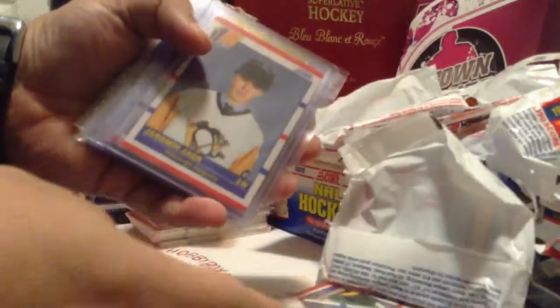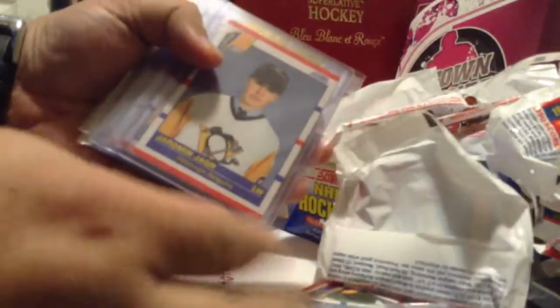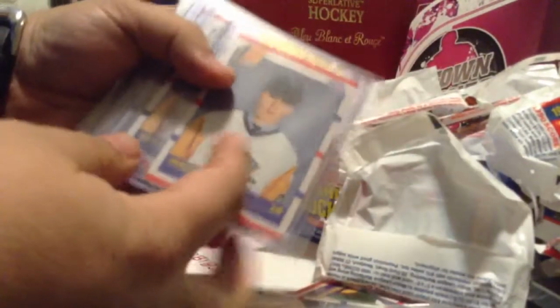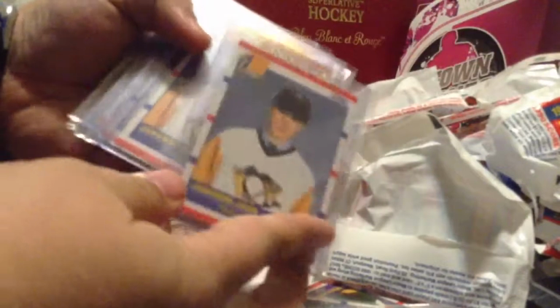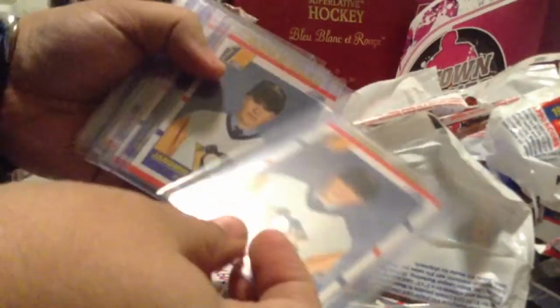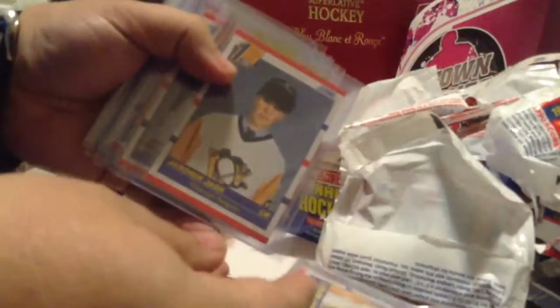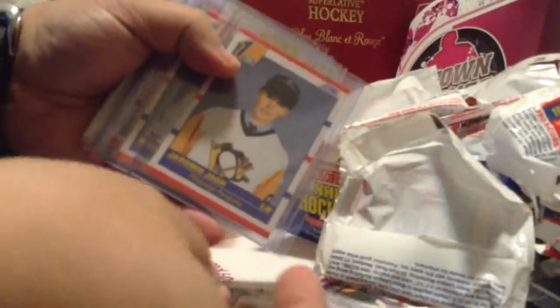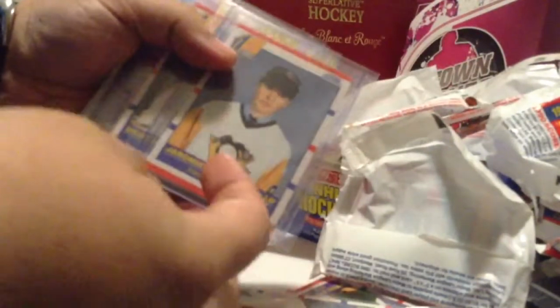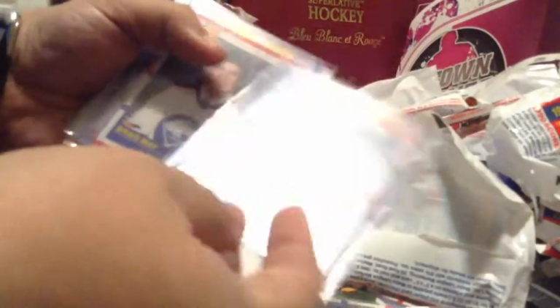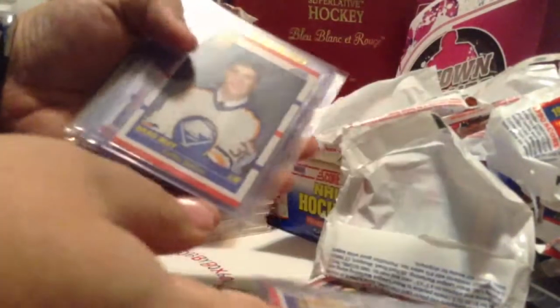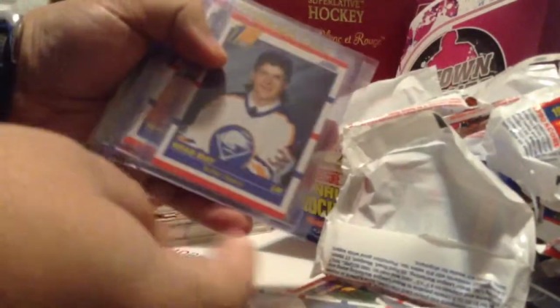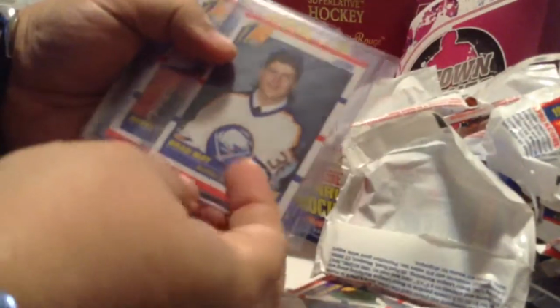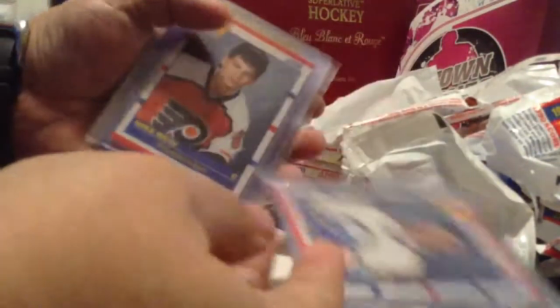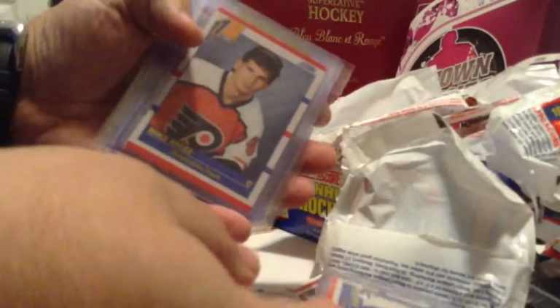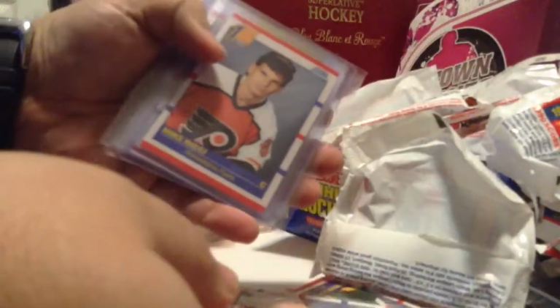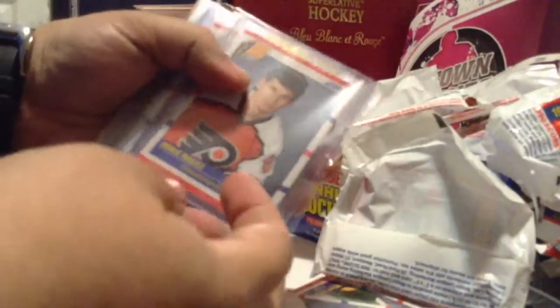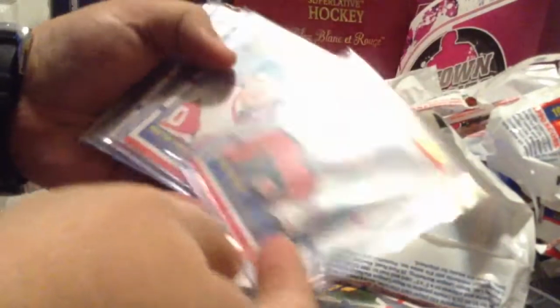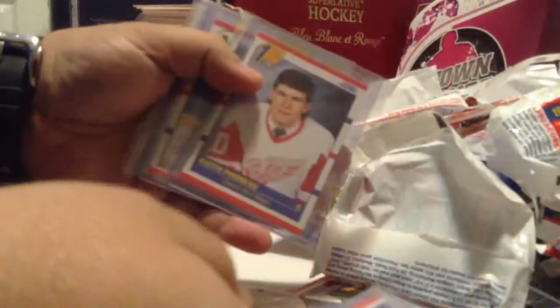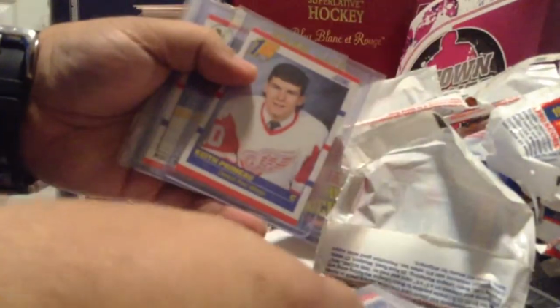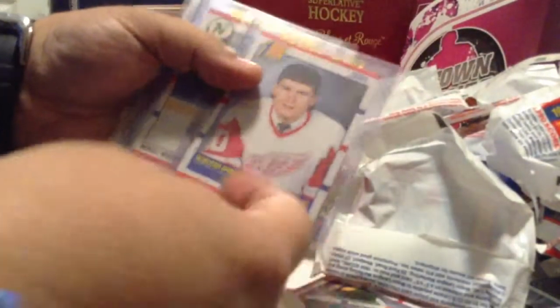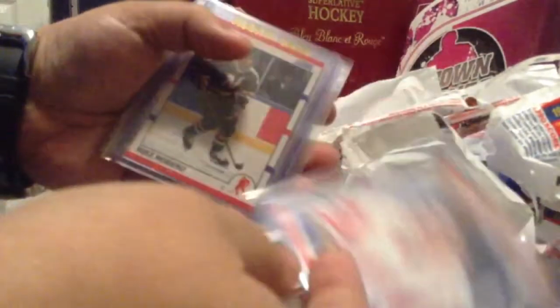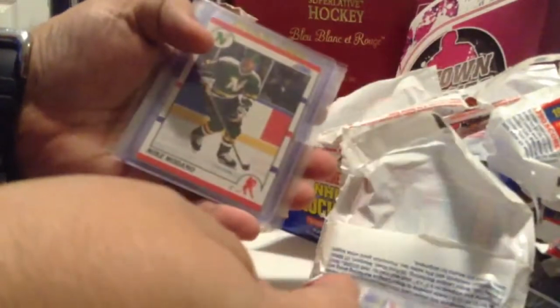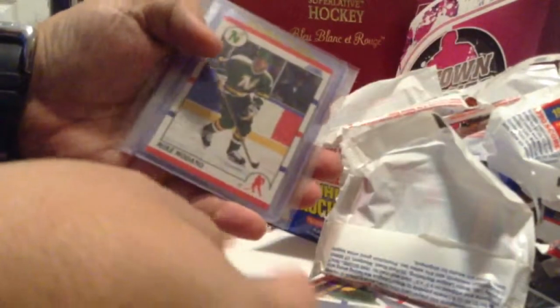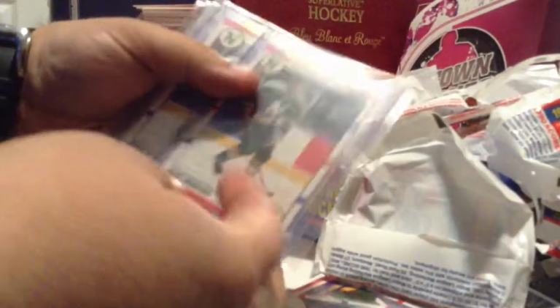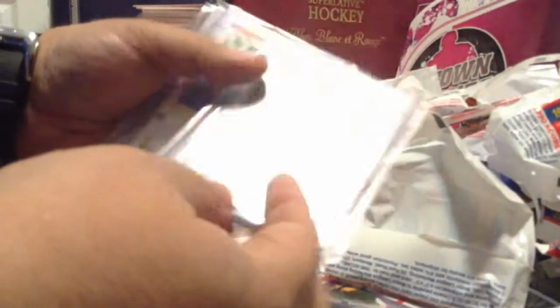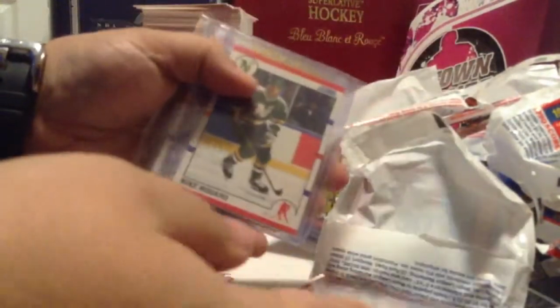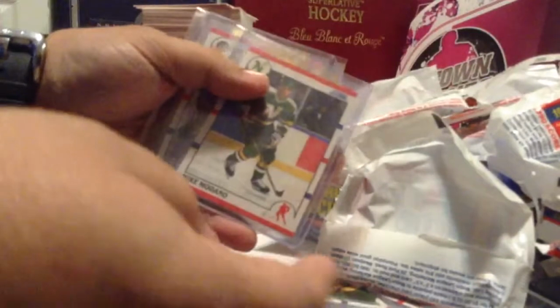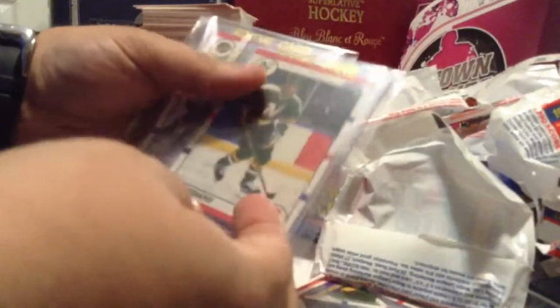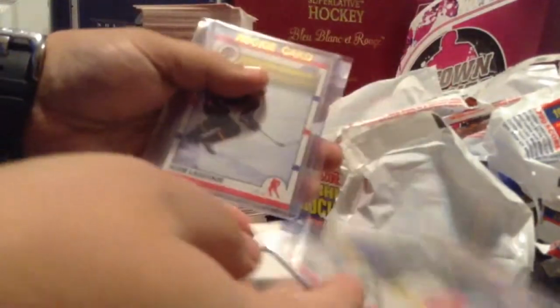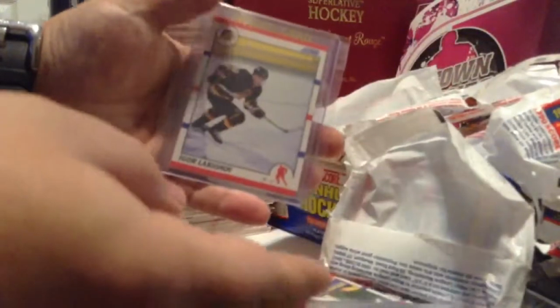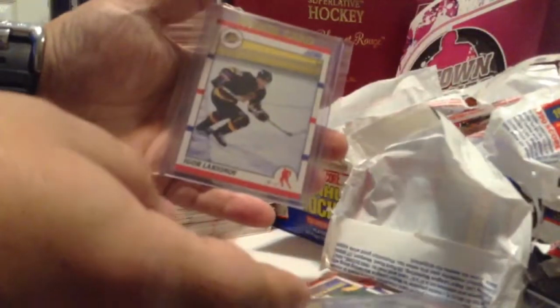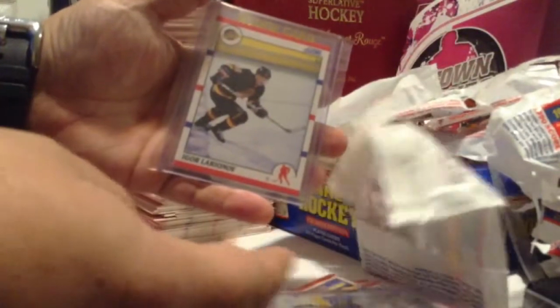We'll see. The two Jagrs — they're okay too. Brad May, Mike Ricci, Keith Primeau, Mike Modano — two of them — and Igor Larionov.